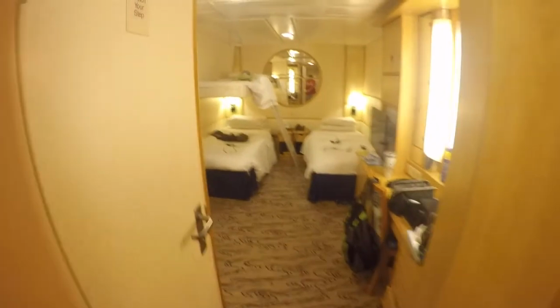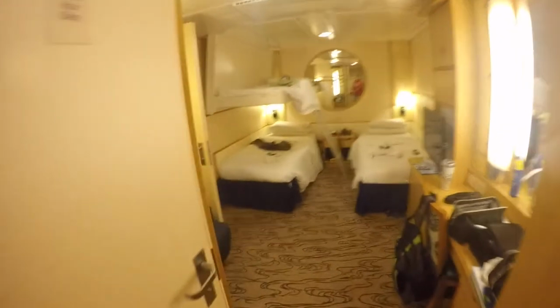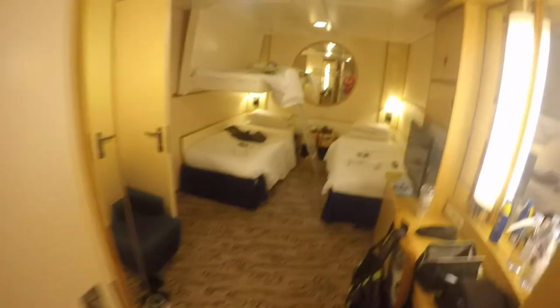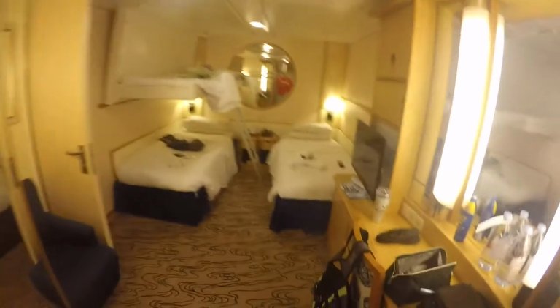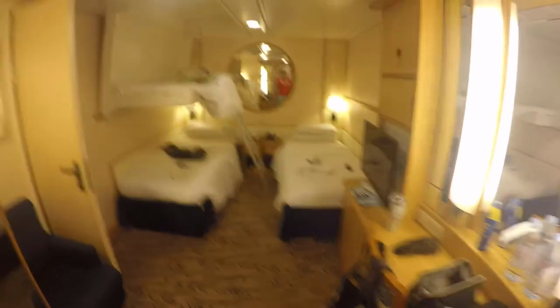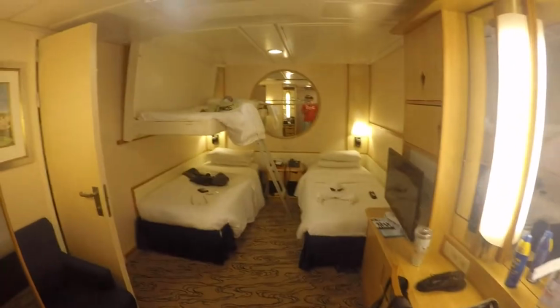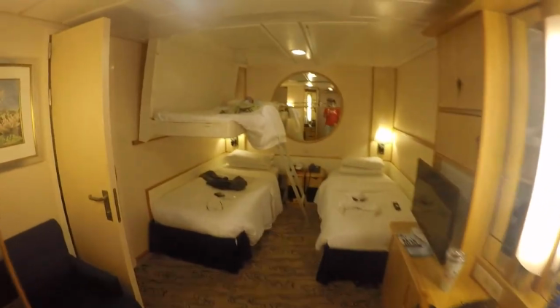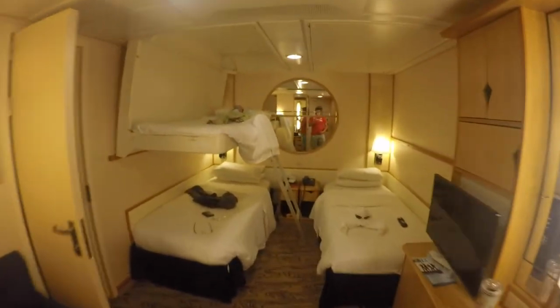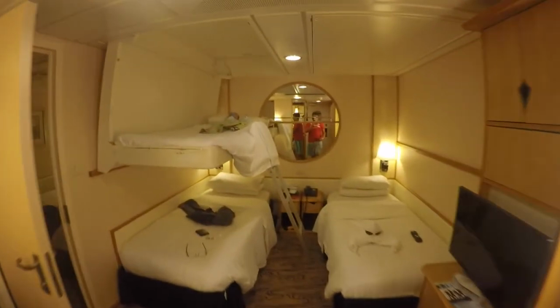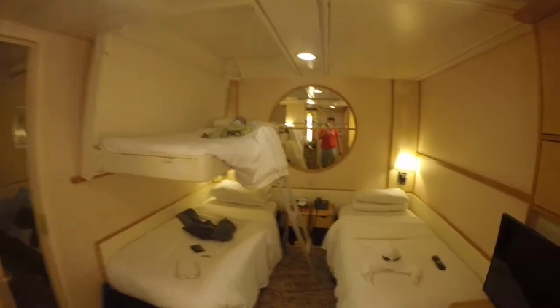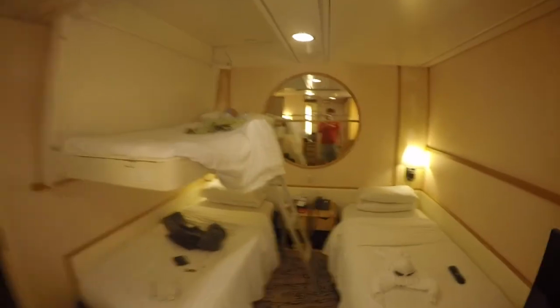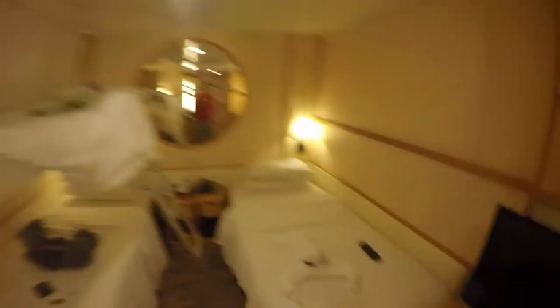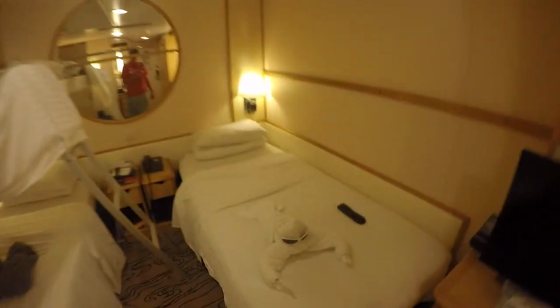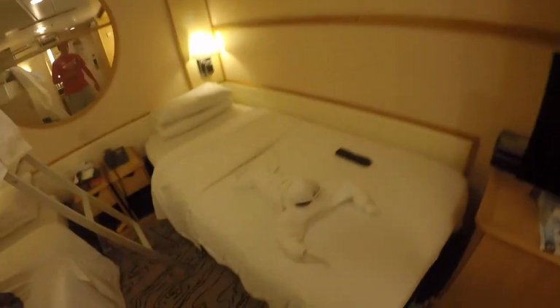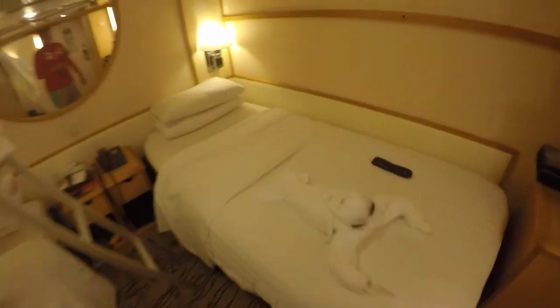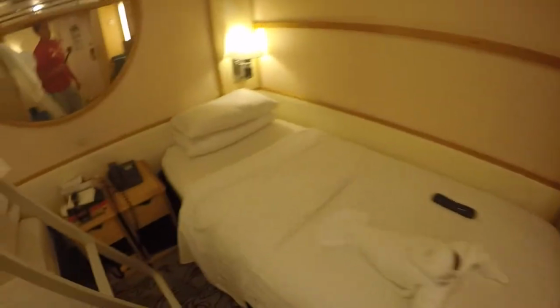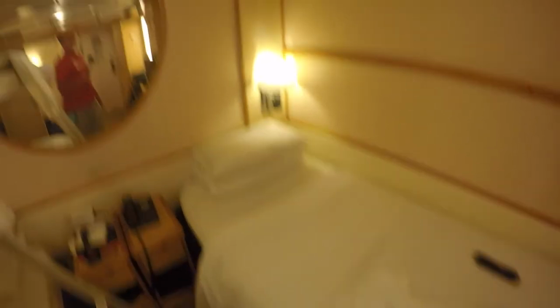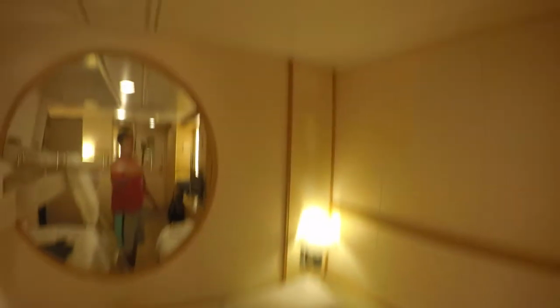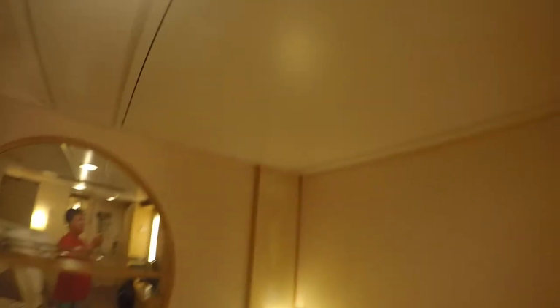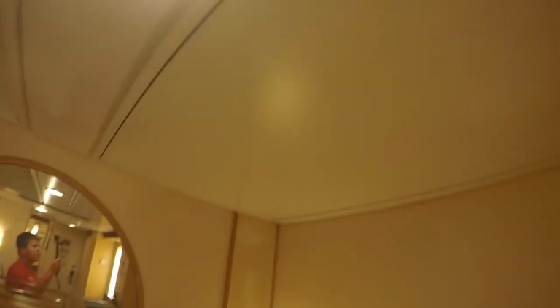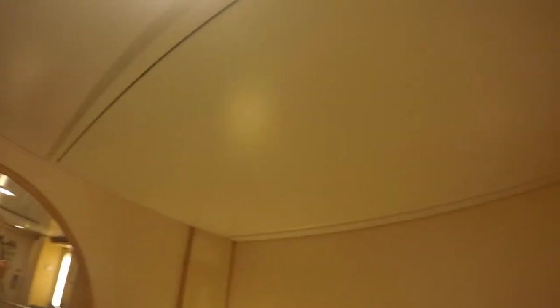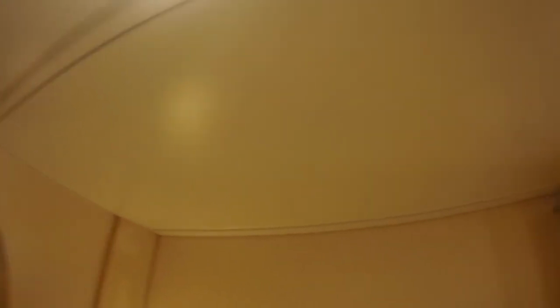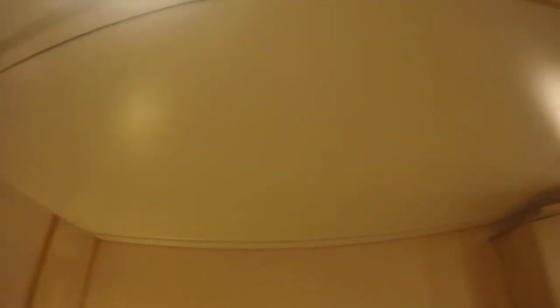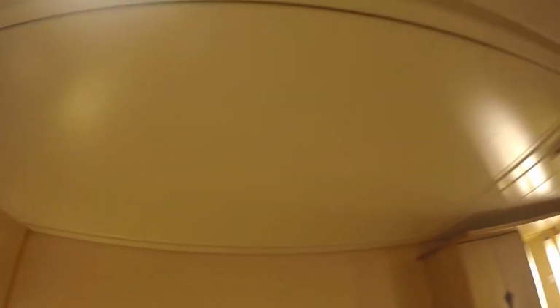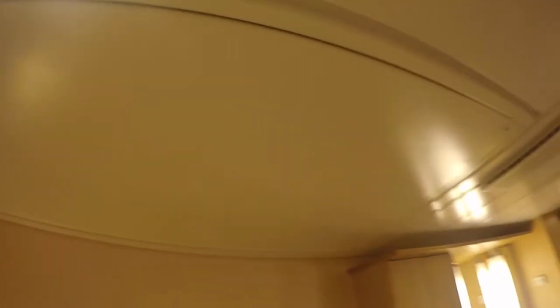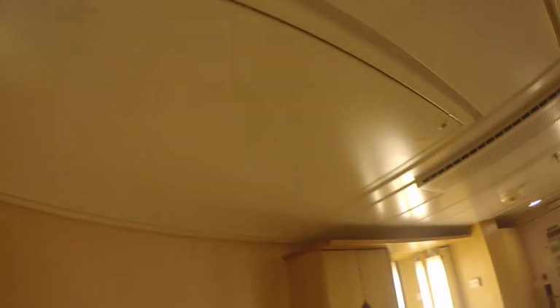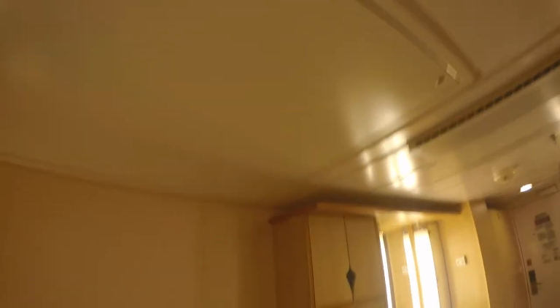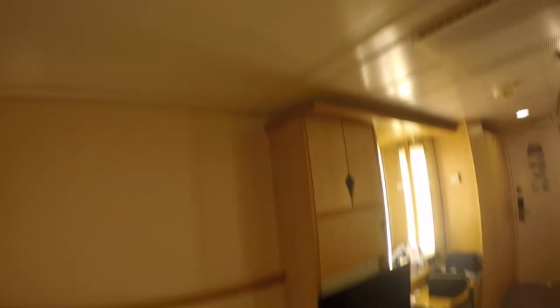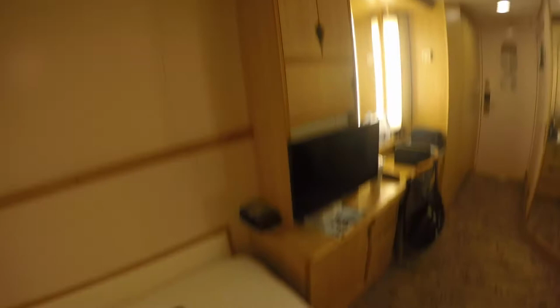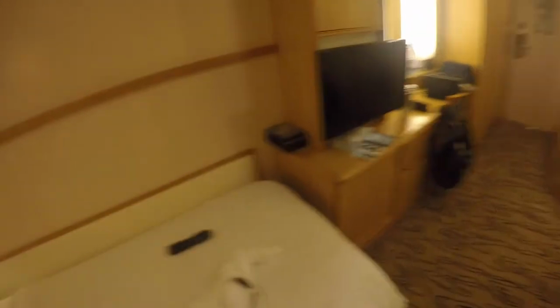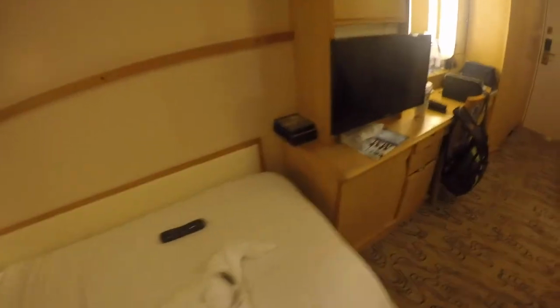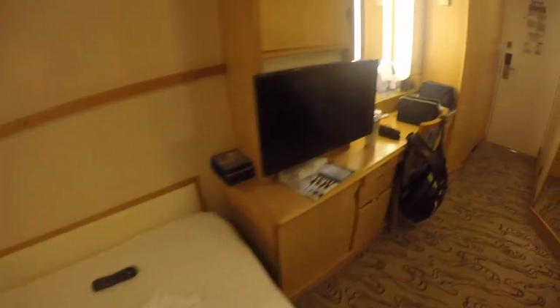Inside you can see that we have two twin beds that are separated in this room, and there's a bunk bed that comes down. There are also towel animals, and there's another bunk bed that could come down too. You just have to ask the attendant to take it down for you.